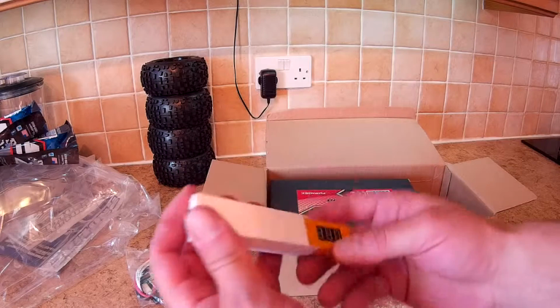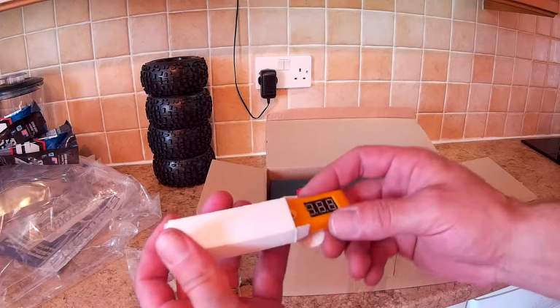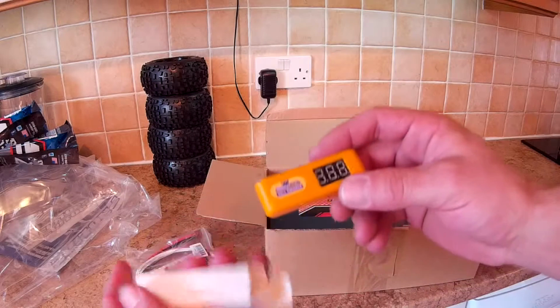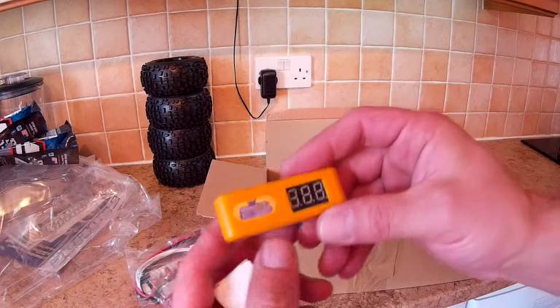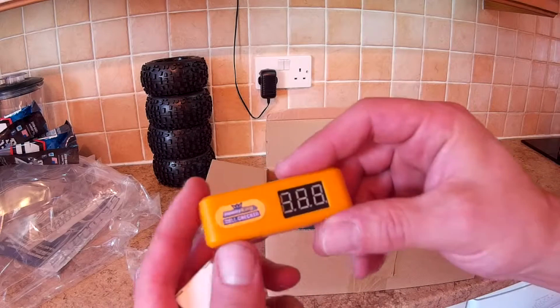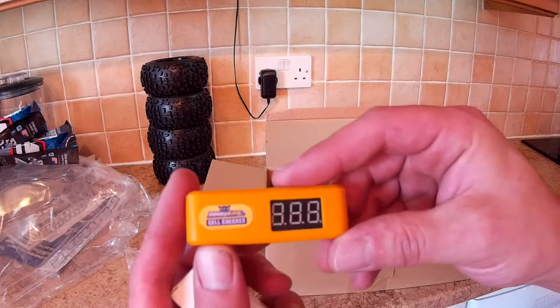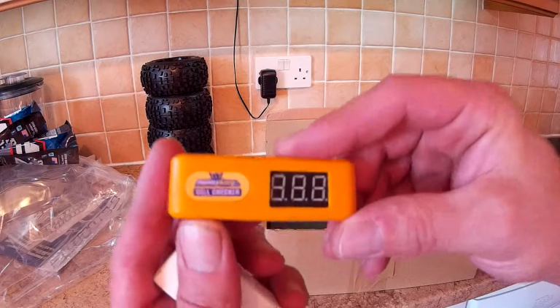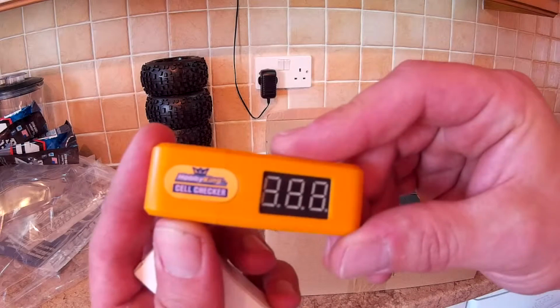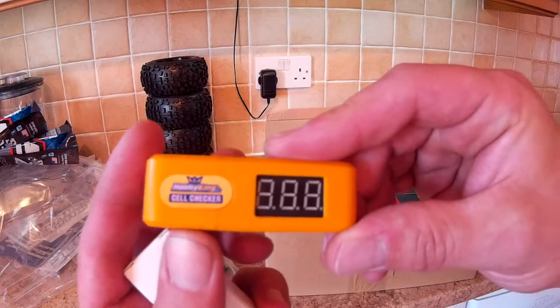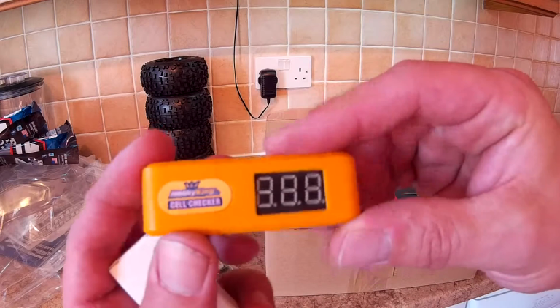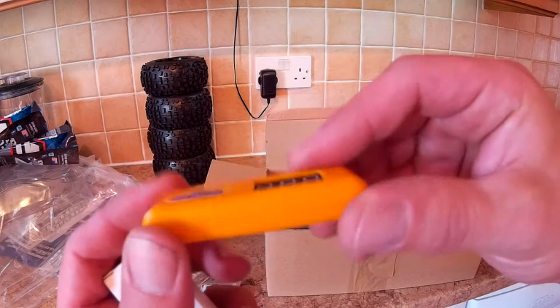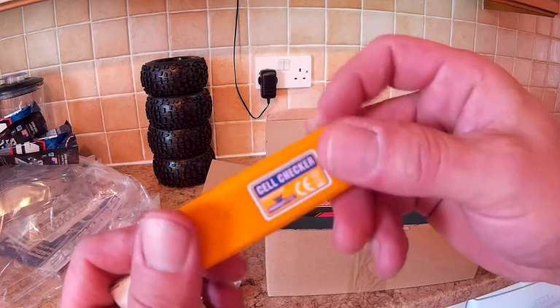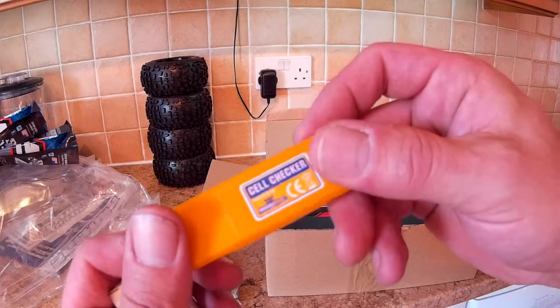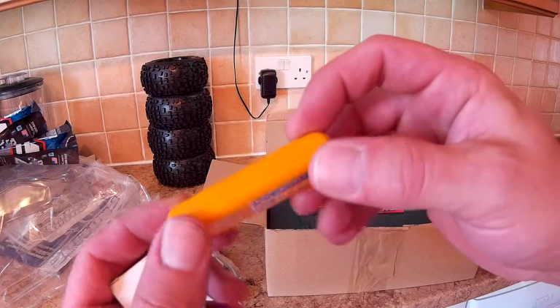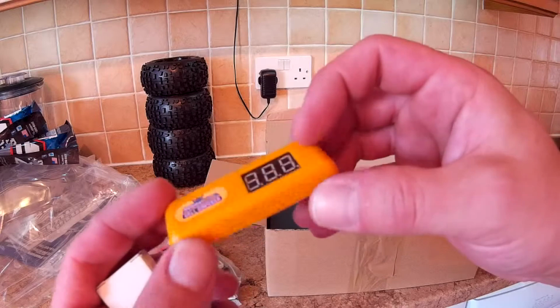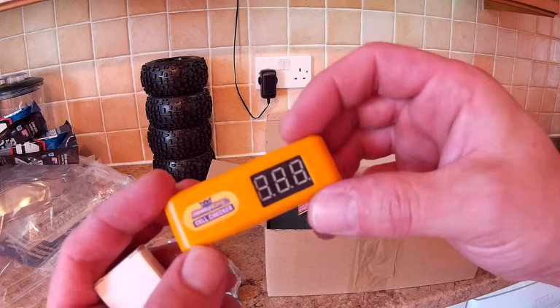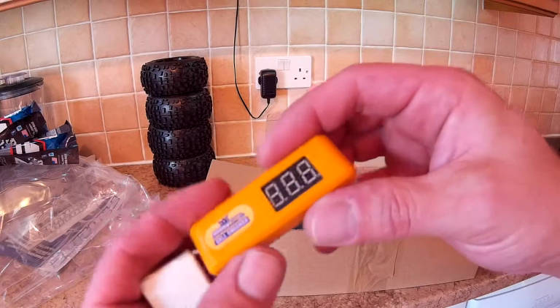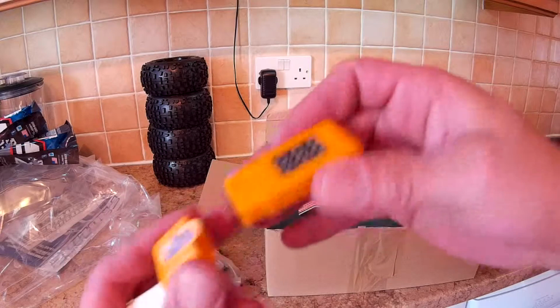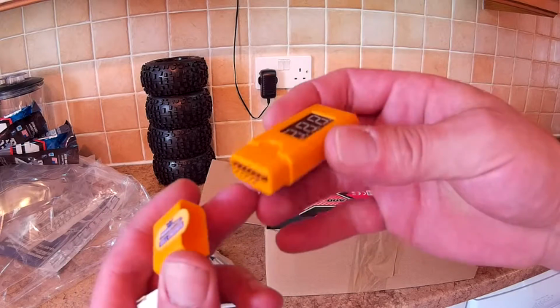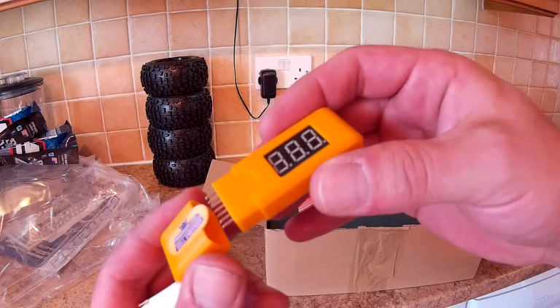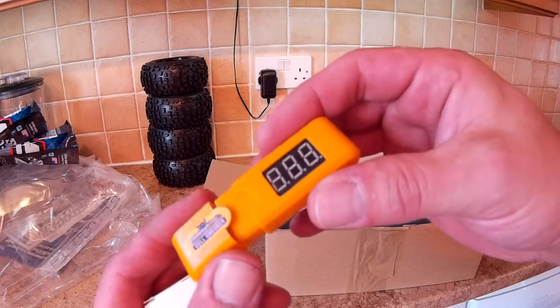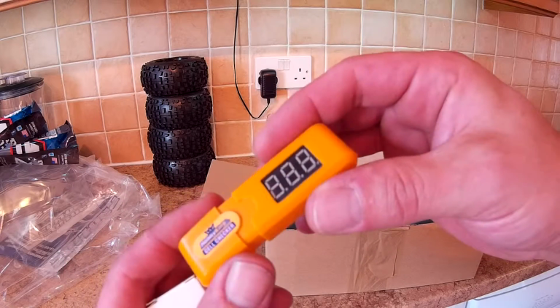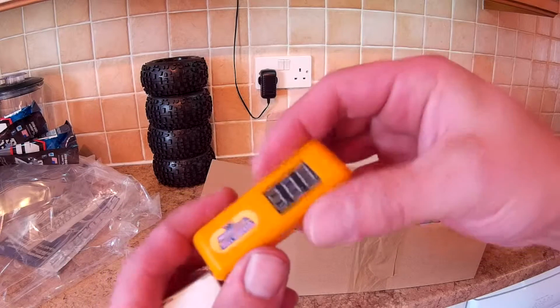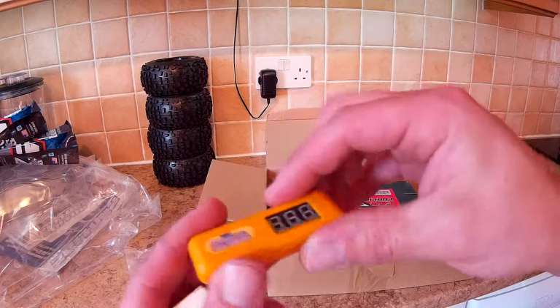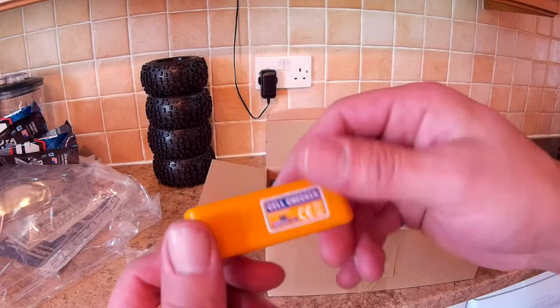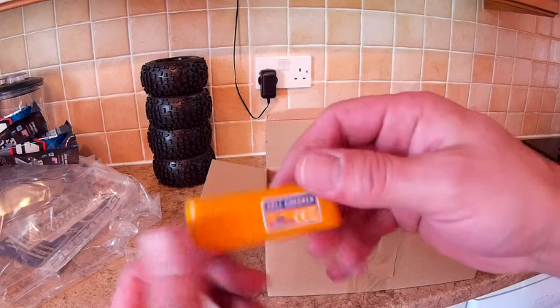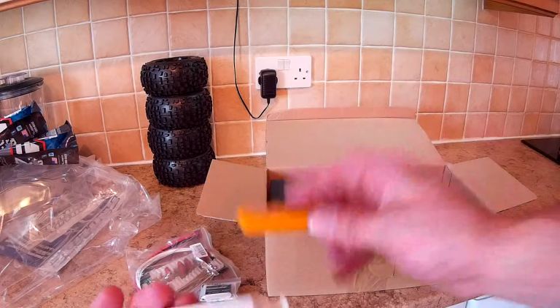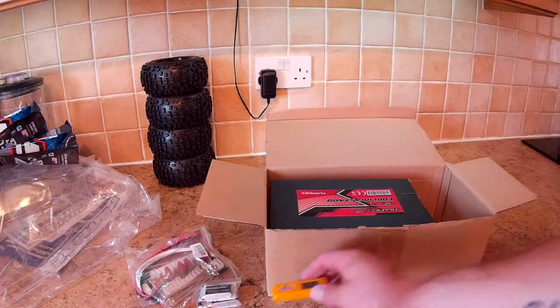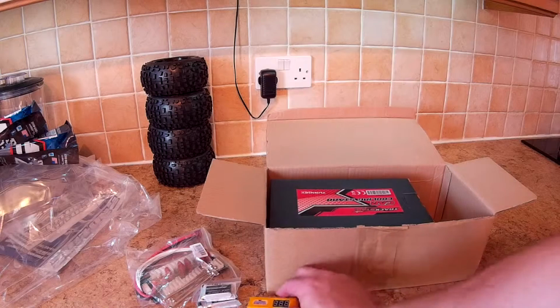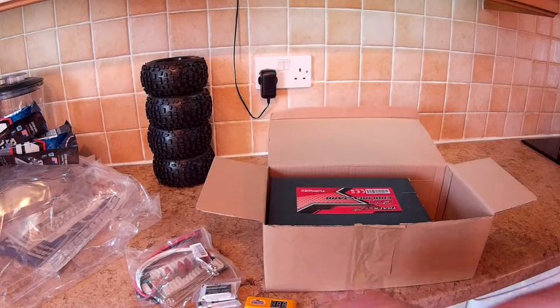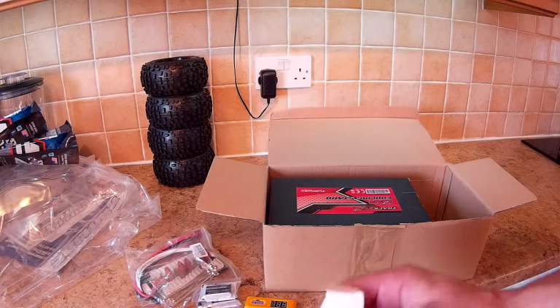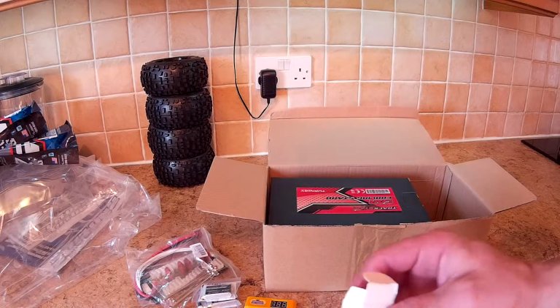Oh yeah, and the cell checker. I got this one to test my batteries because the cell counts seem to be dropping an awful lot.